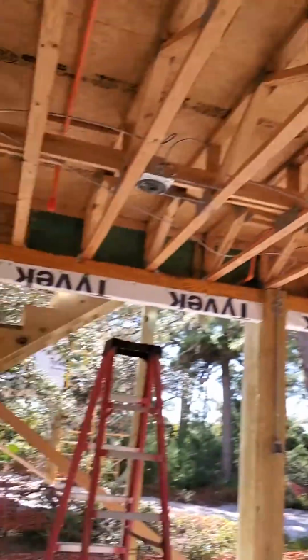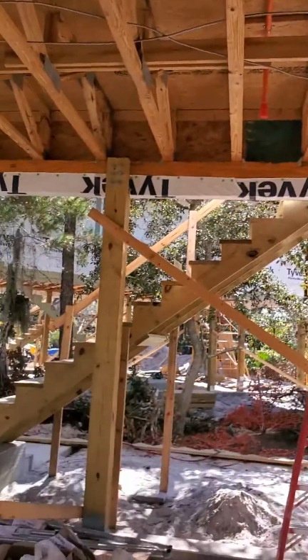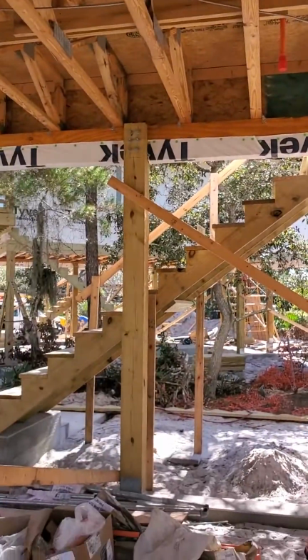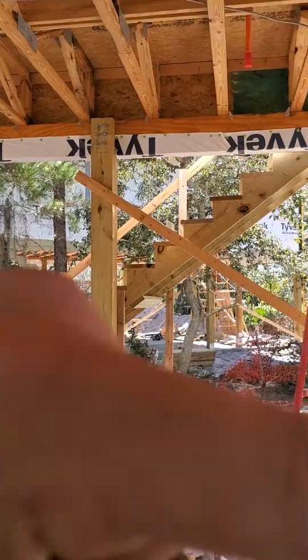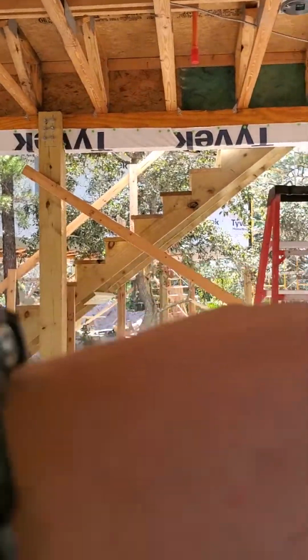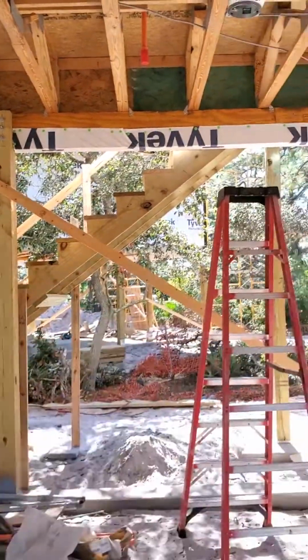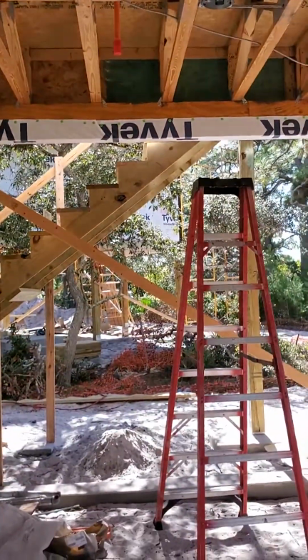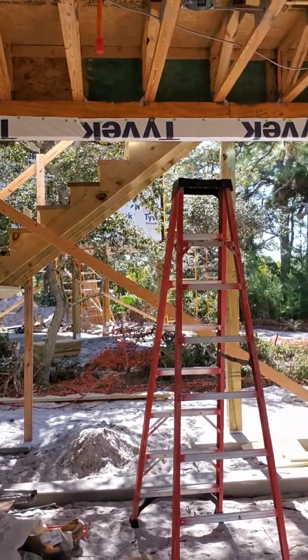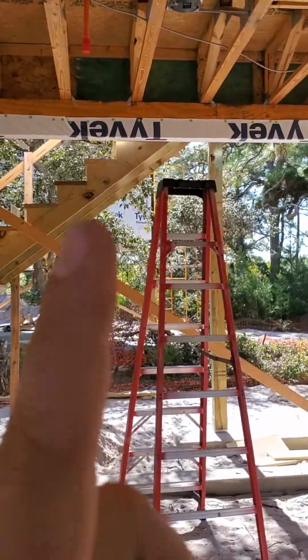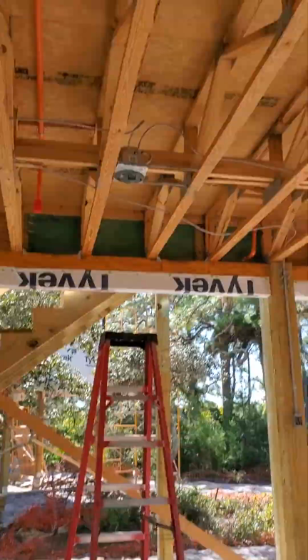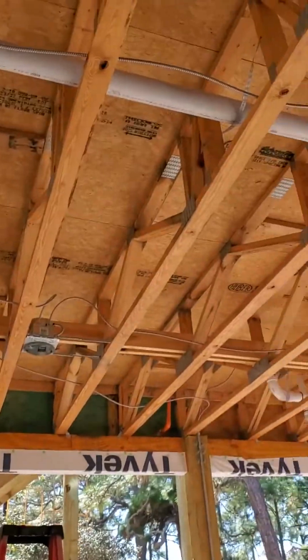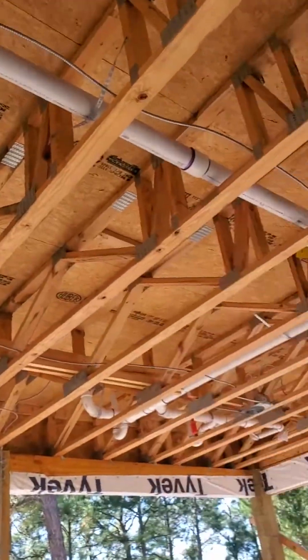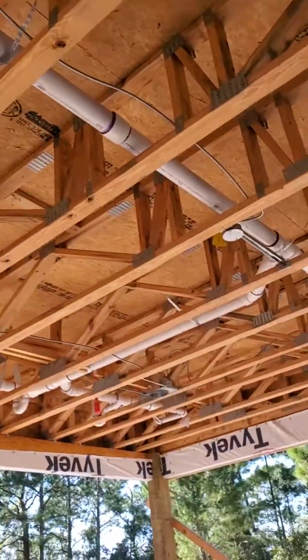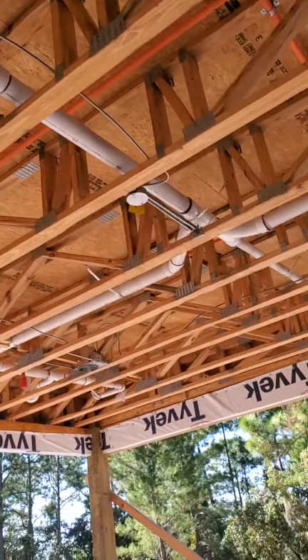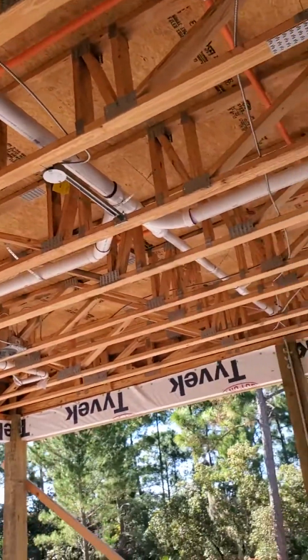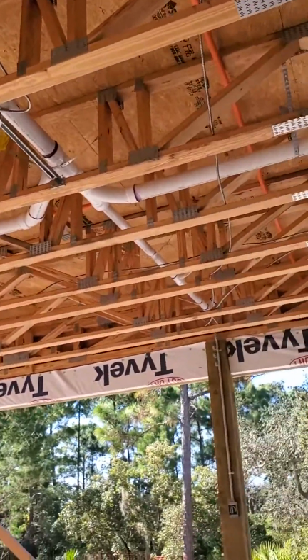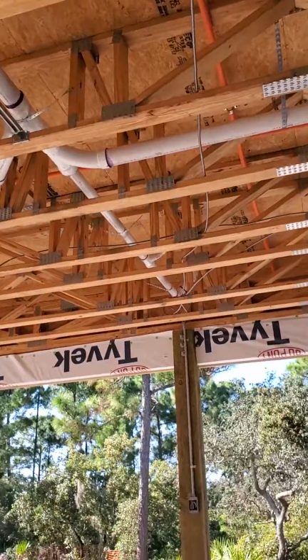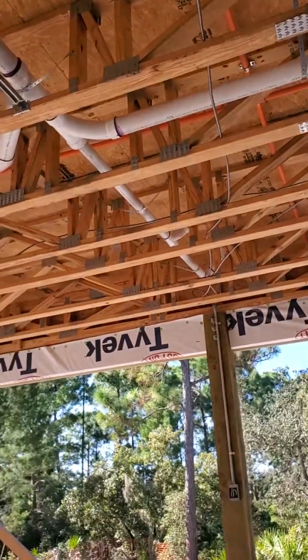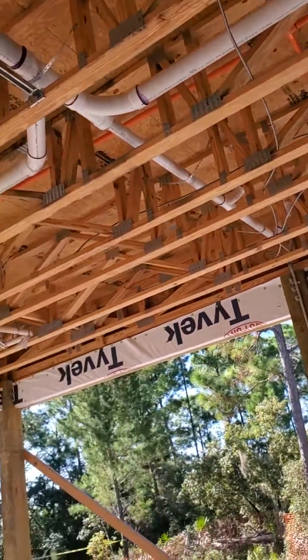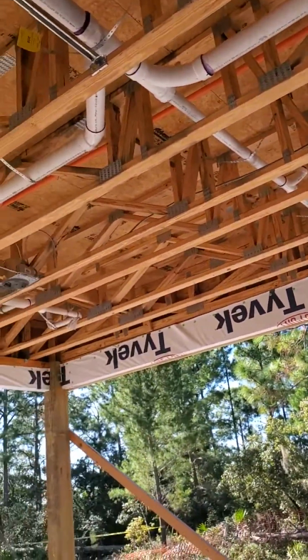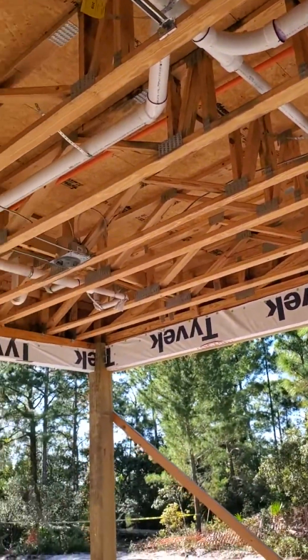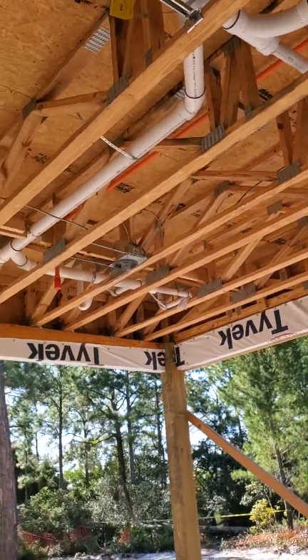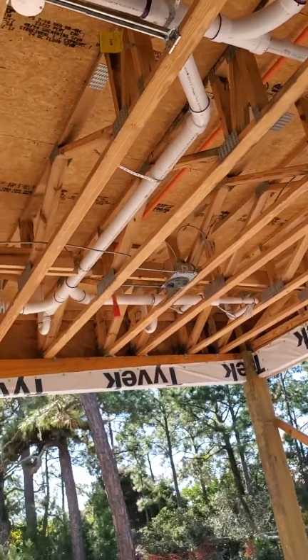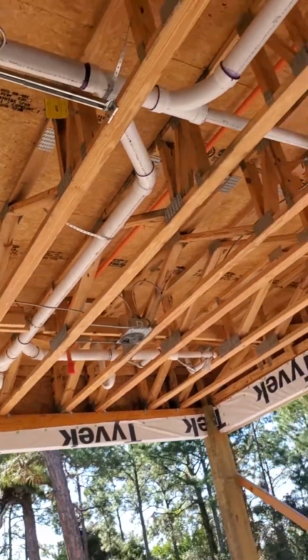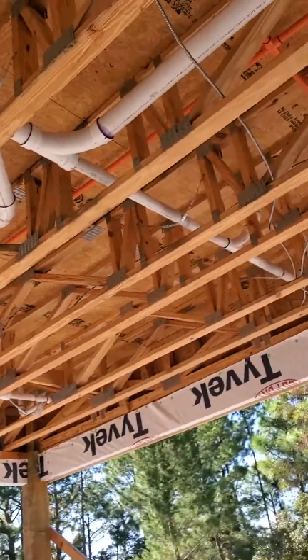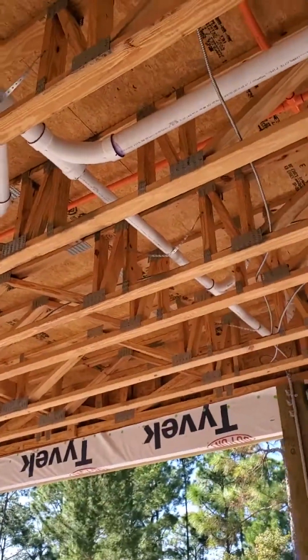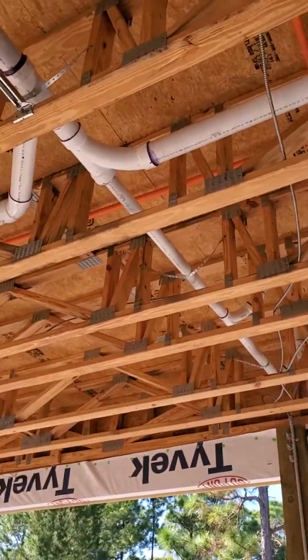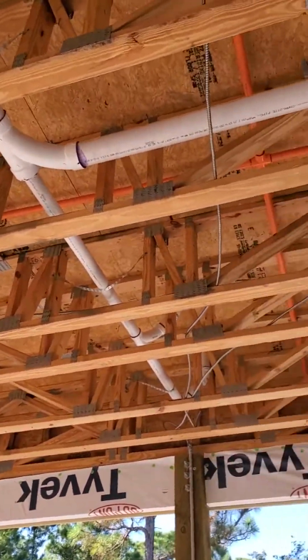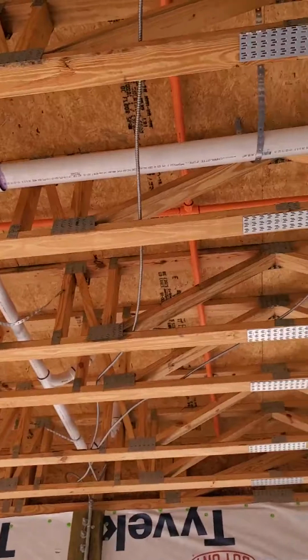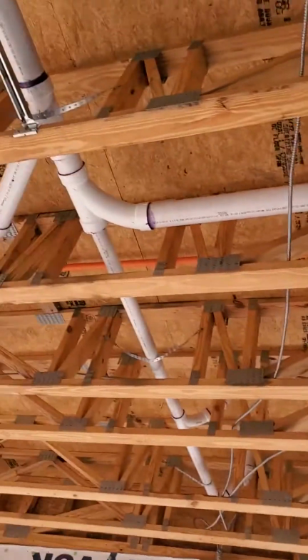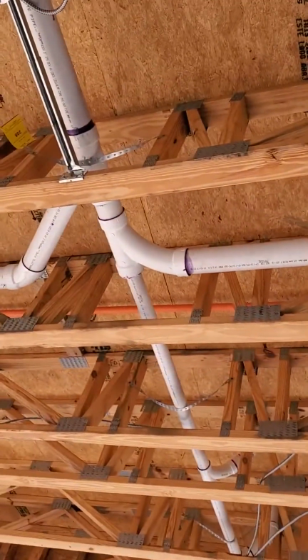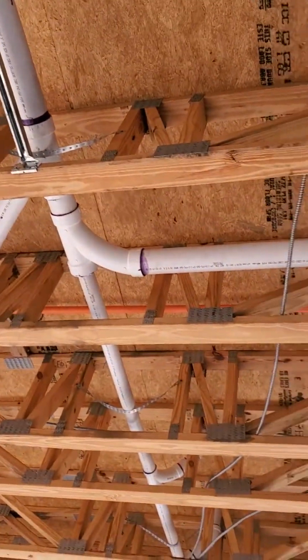That means every horizontal foot you go, you go up an eighth of an inch.